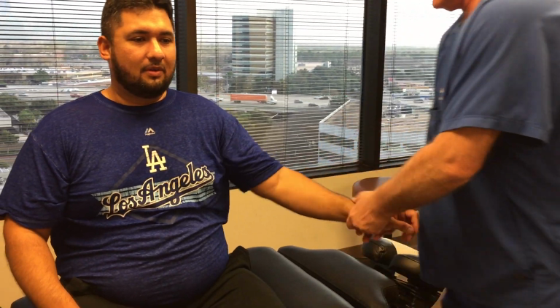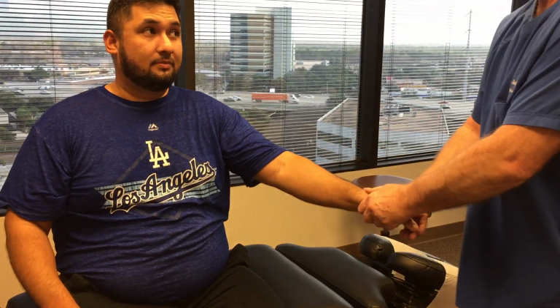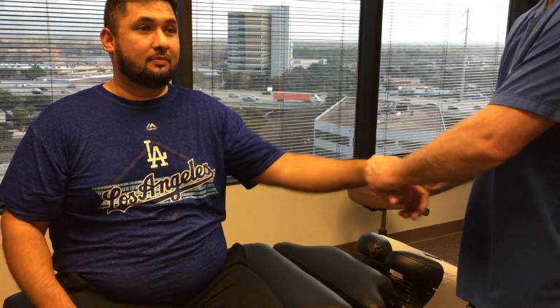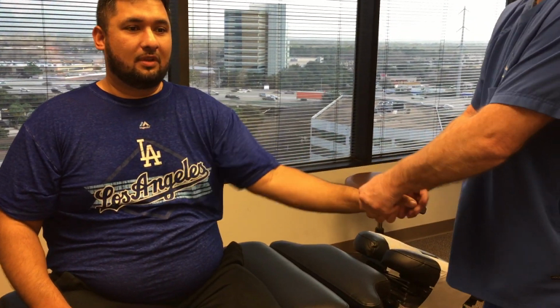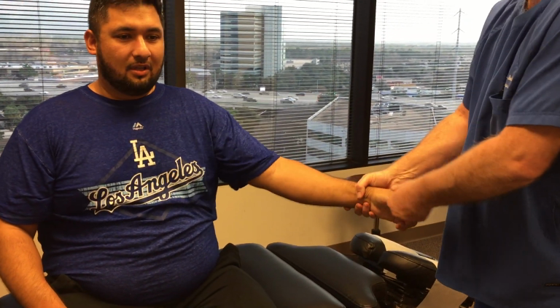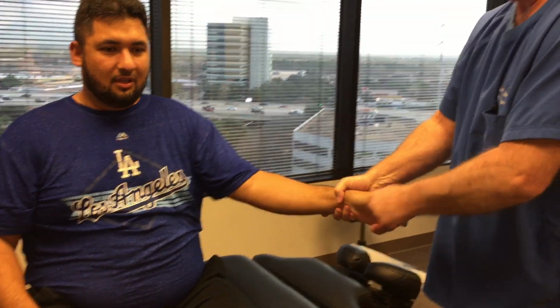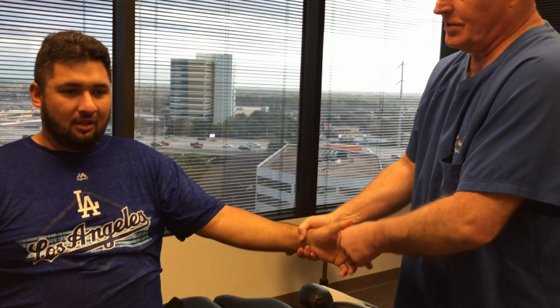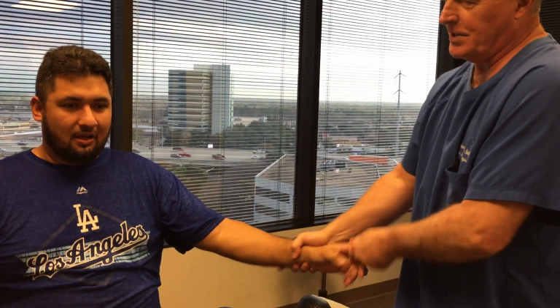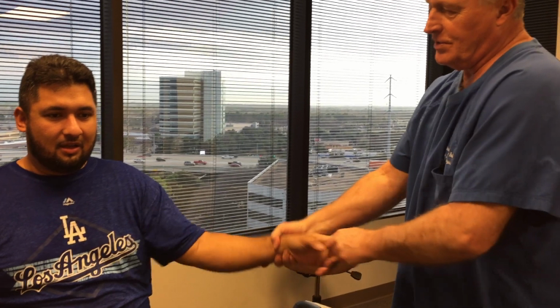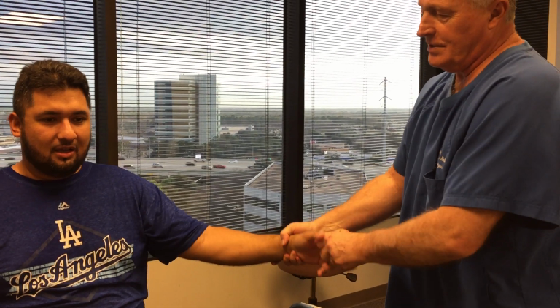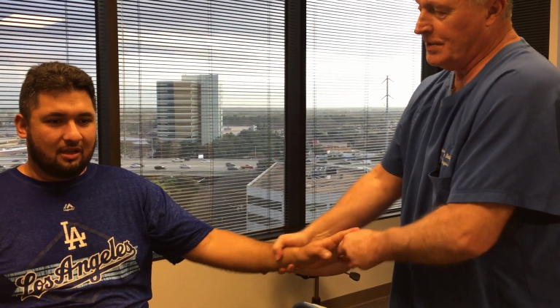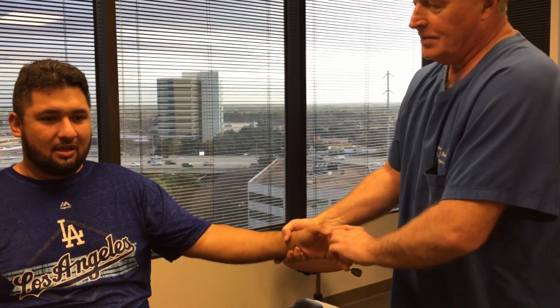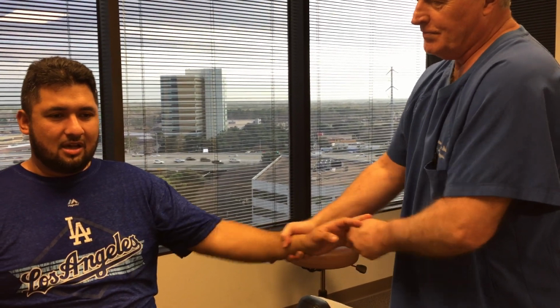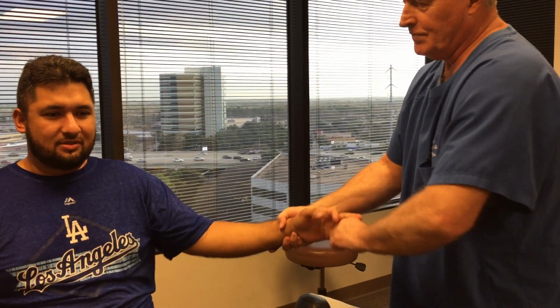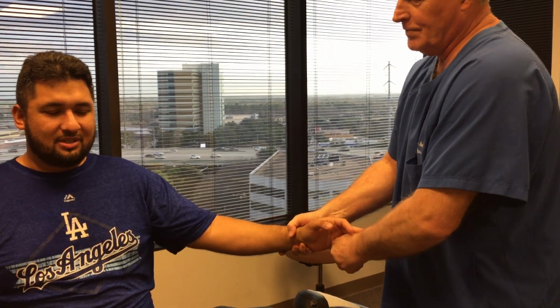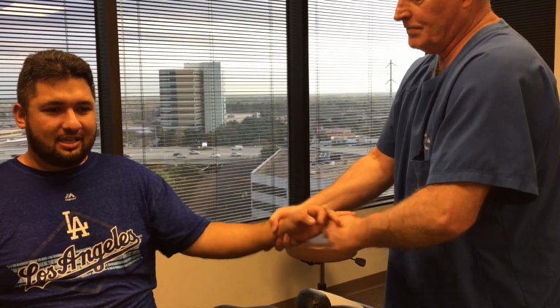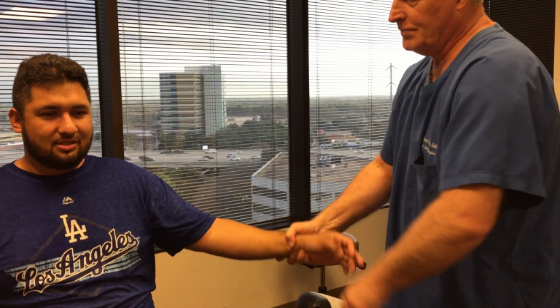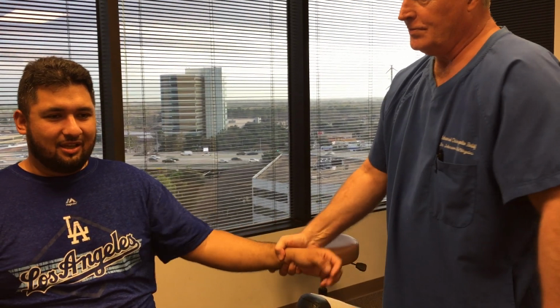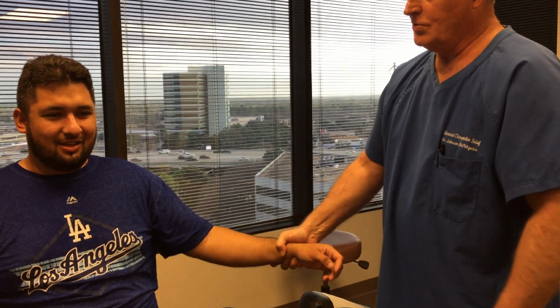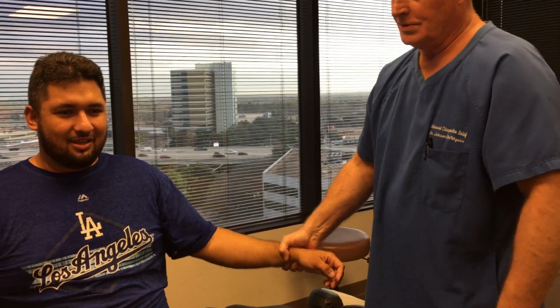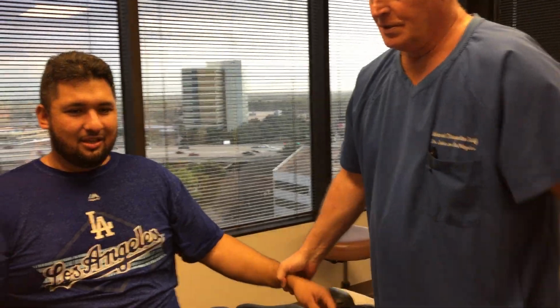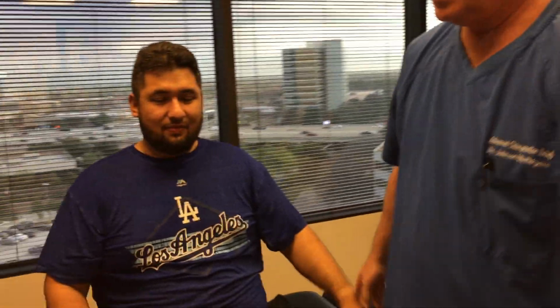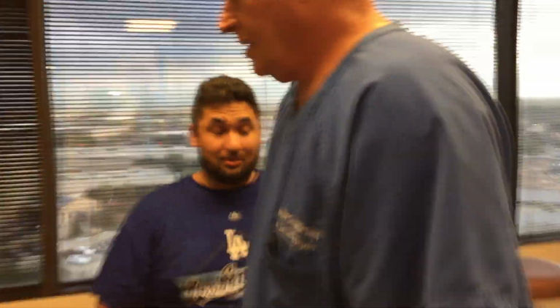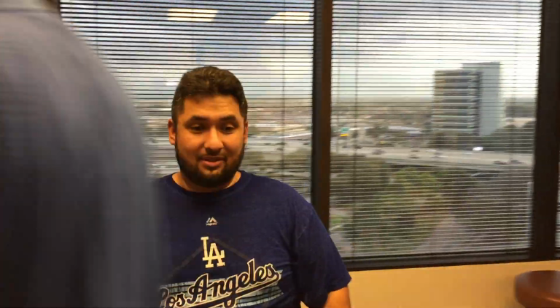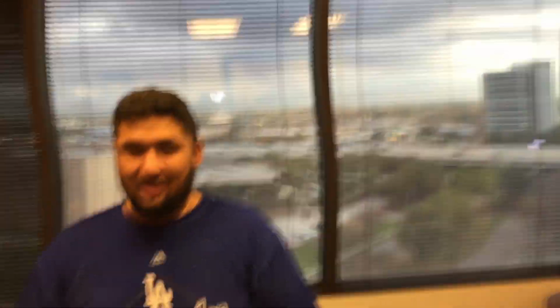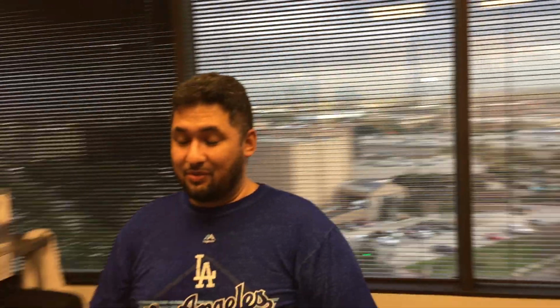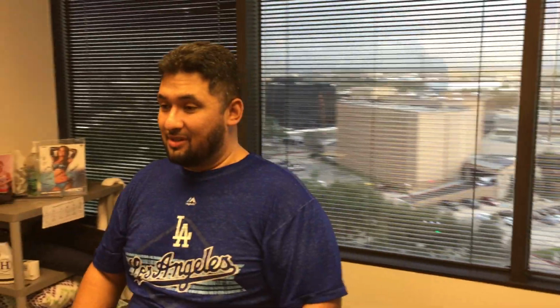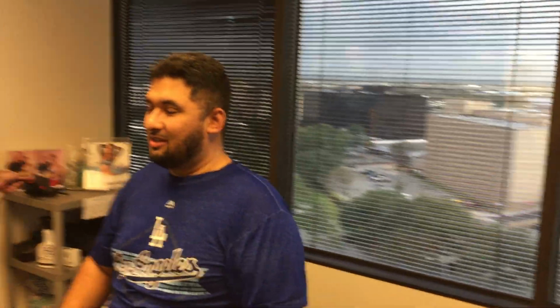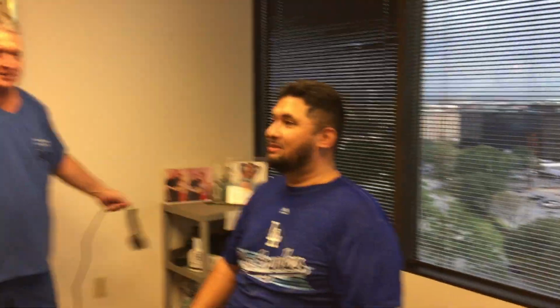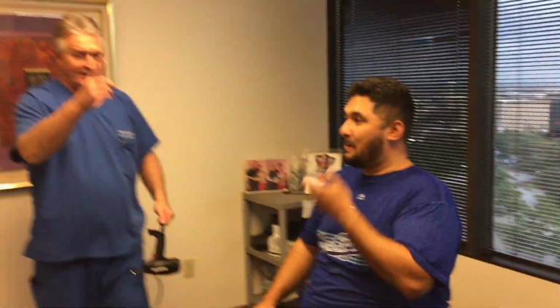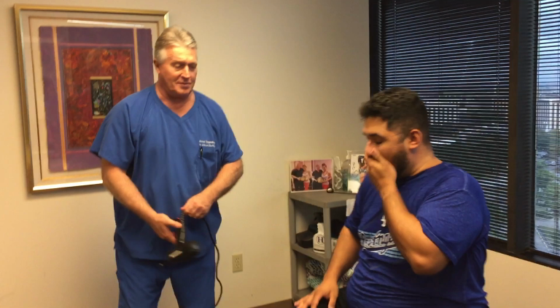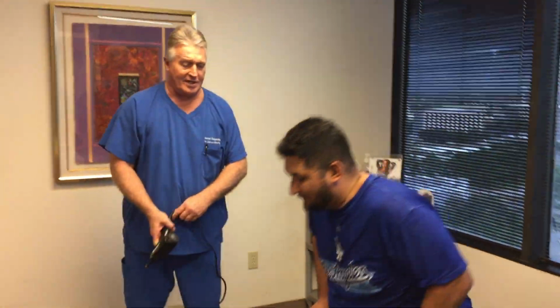What's different about this adjusting technique compared to the other chiropractors that you've seen? The difference I would say is... I feel immediate relief. Great — first visit. Yeah.